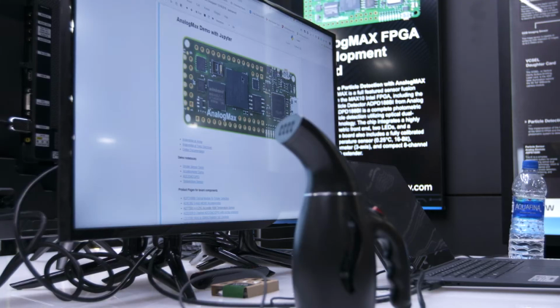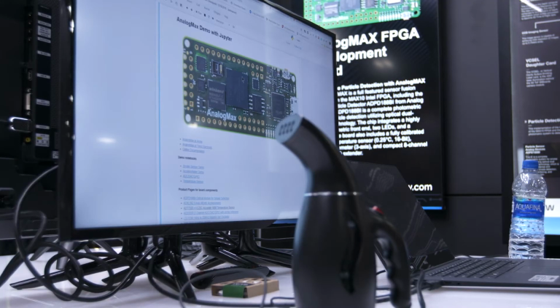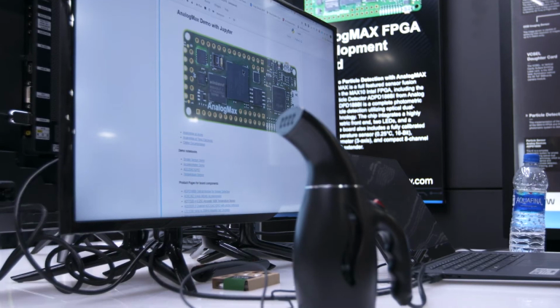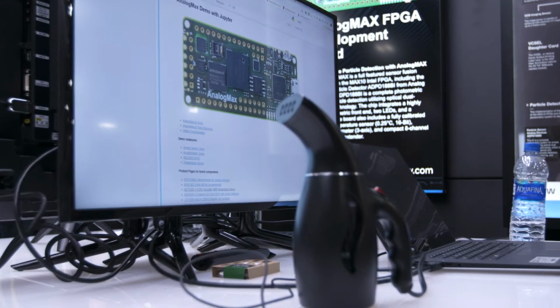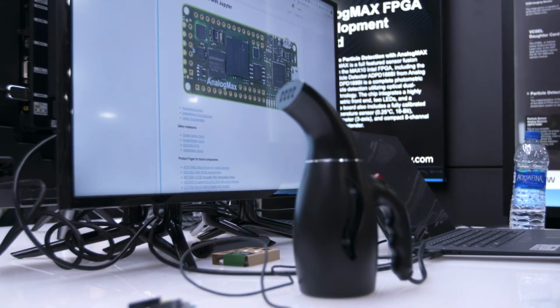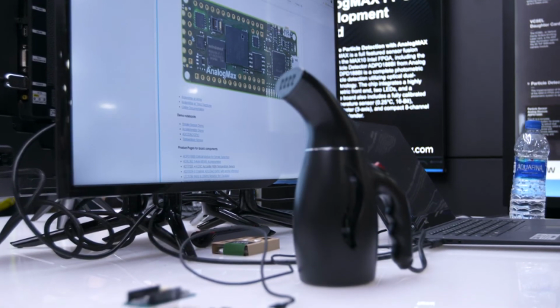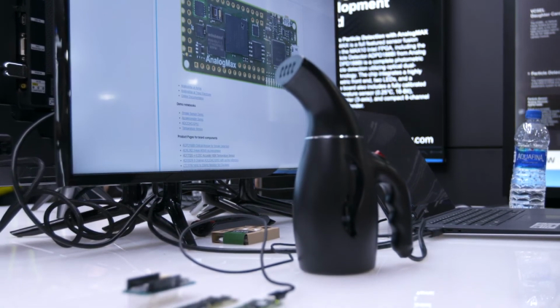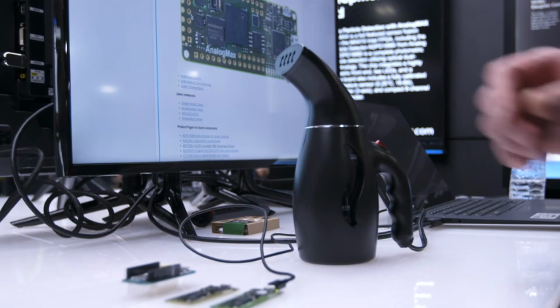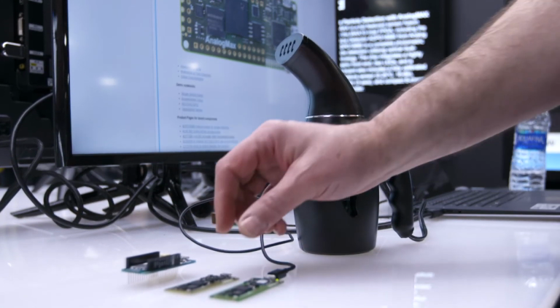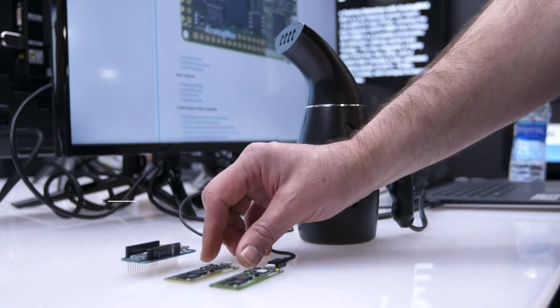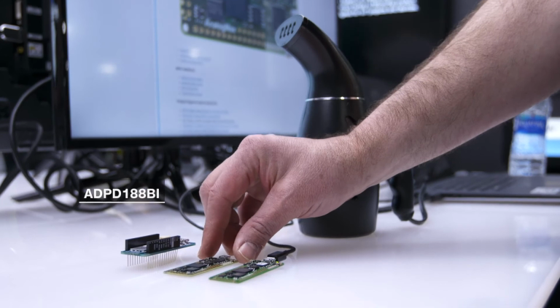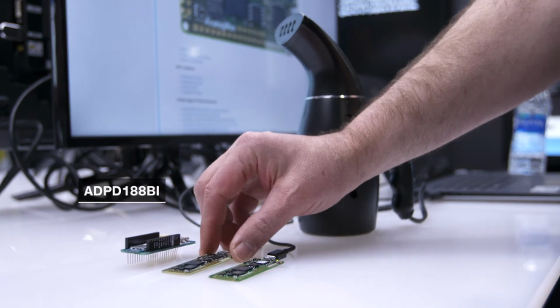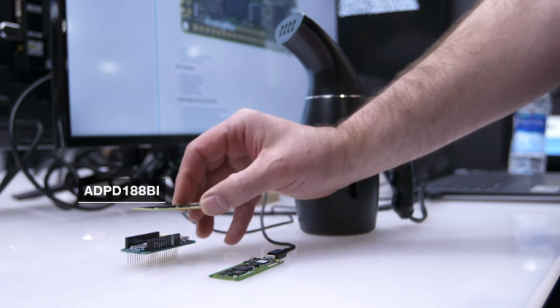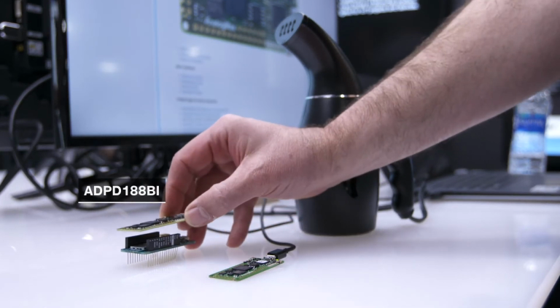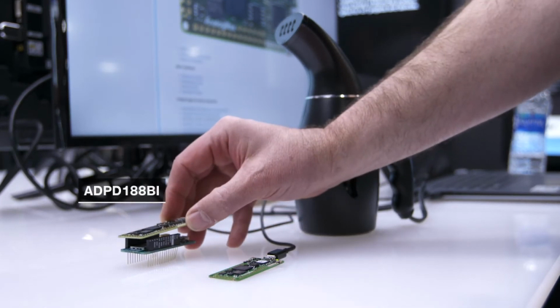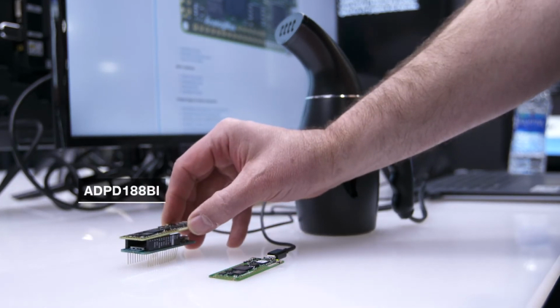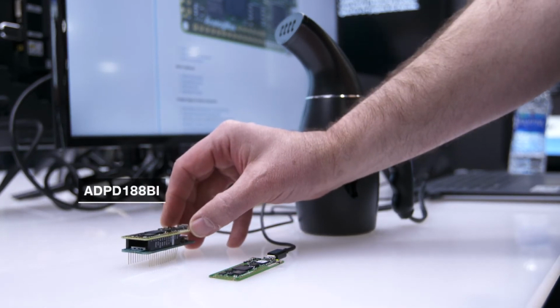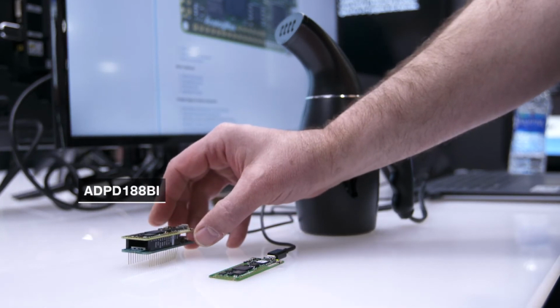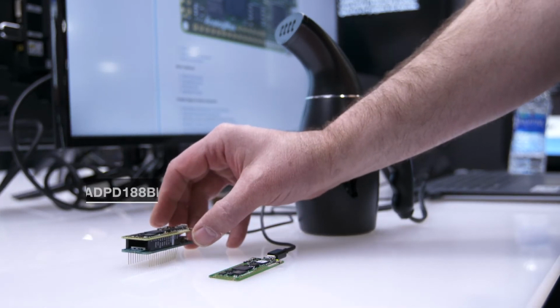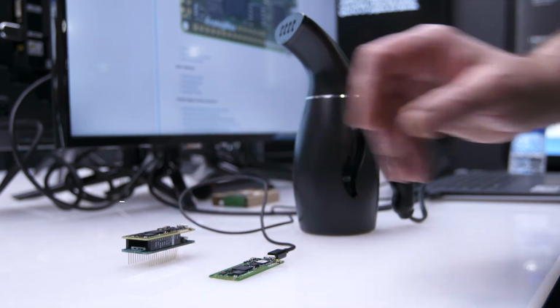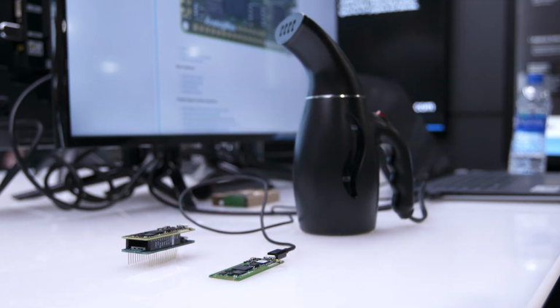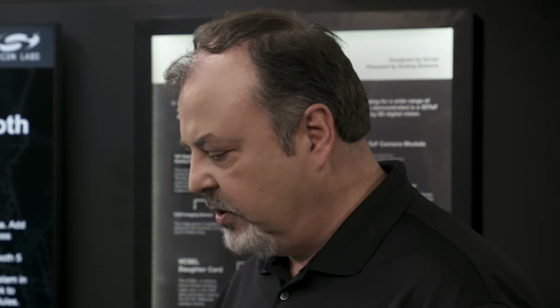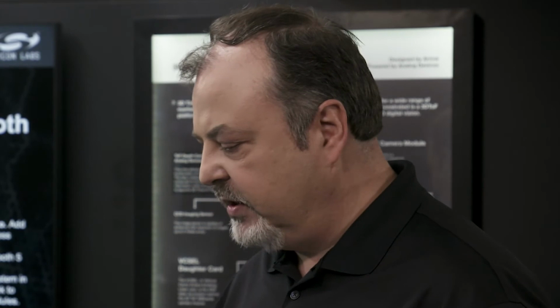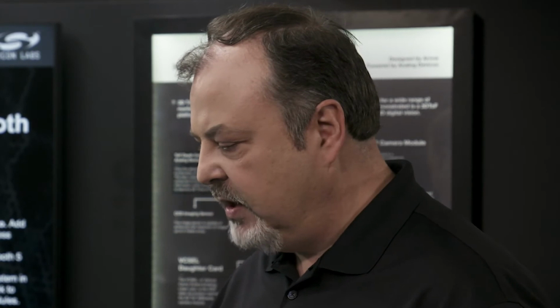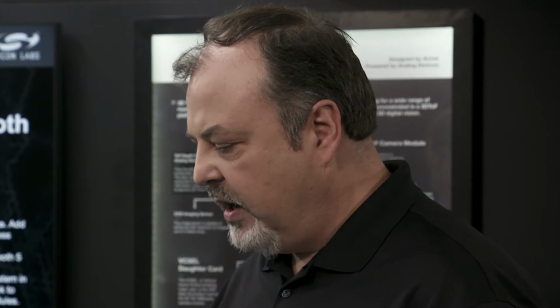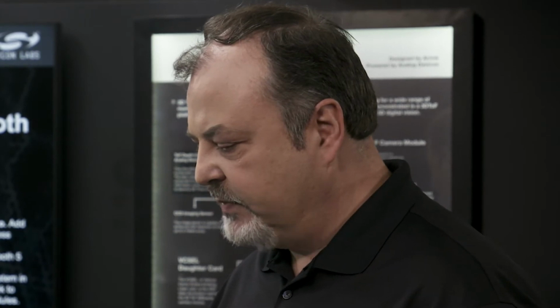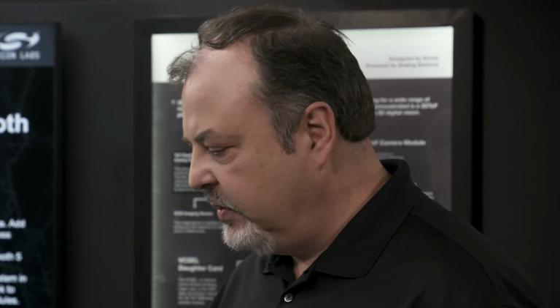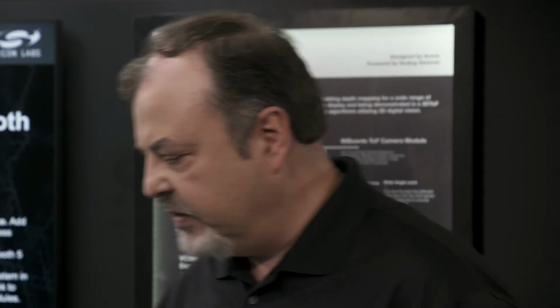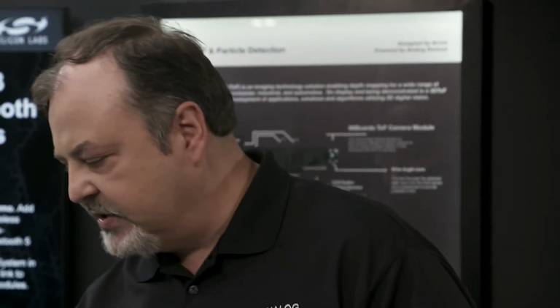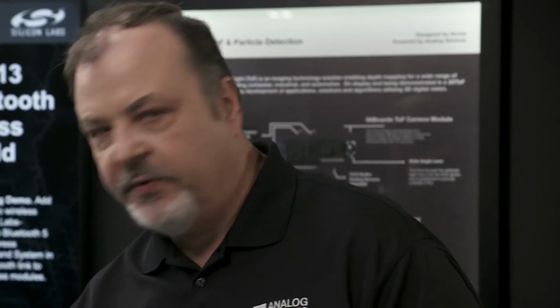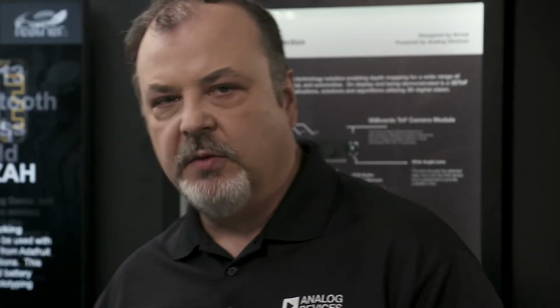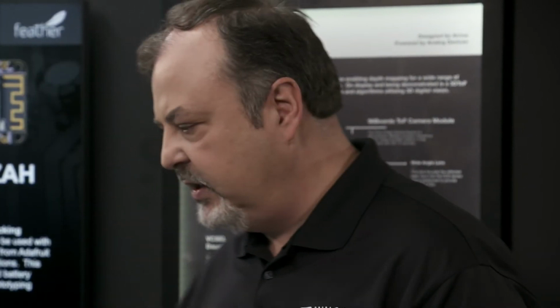What I'm going to demonstrate here is the ADPD-188BI optical module for smoke and aerosol detection. I'm going to be using steam as a large particulate substitute, as well as a test spray for the smaller particulate.